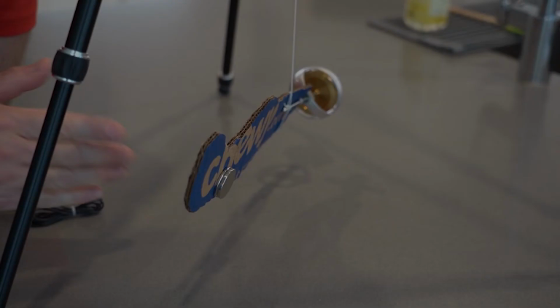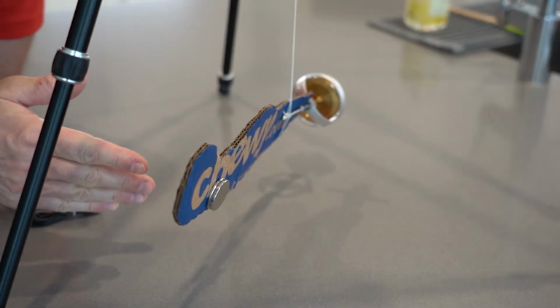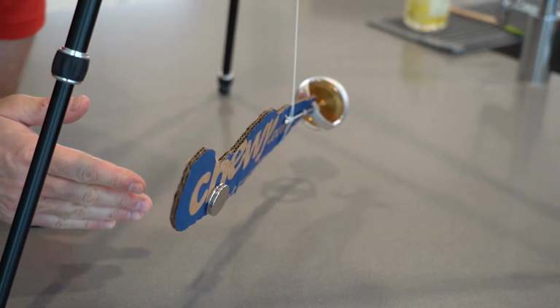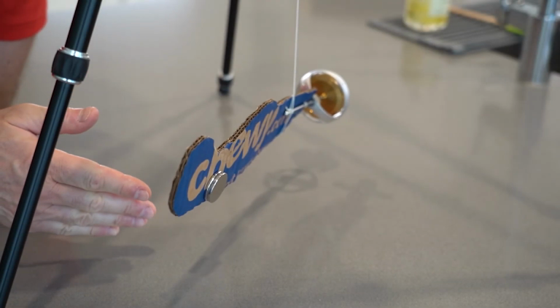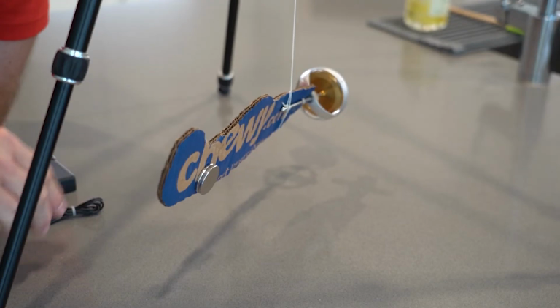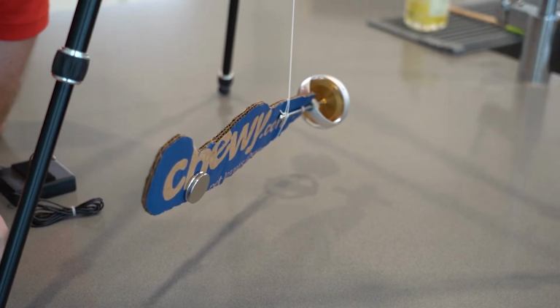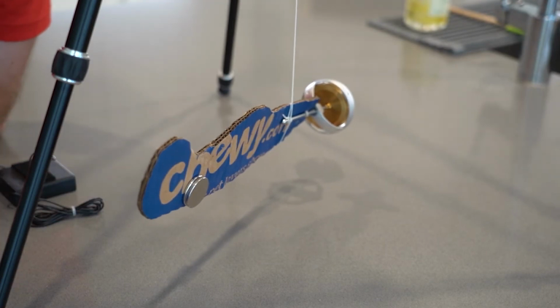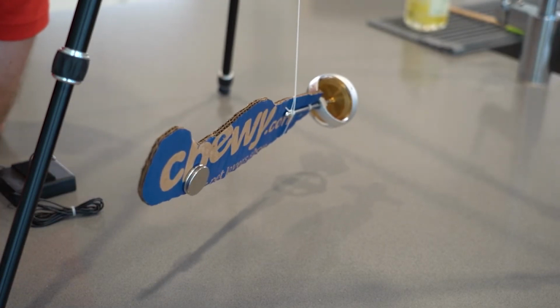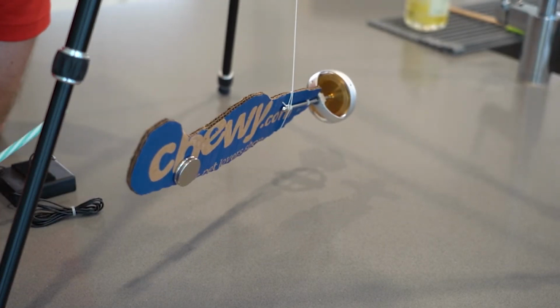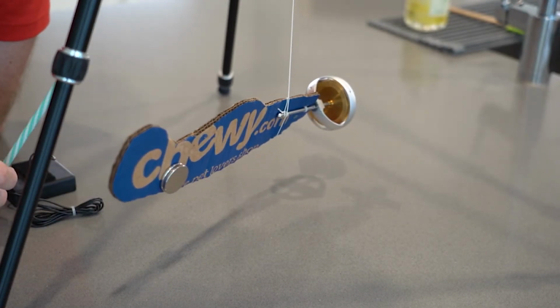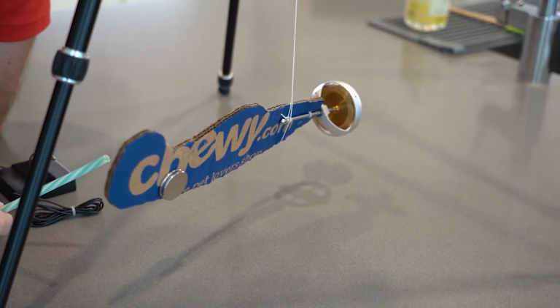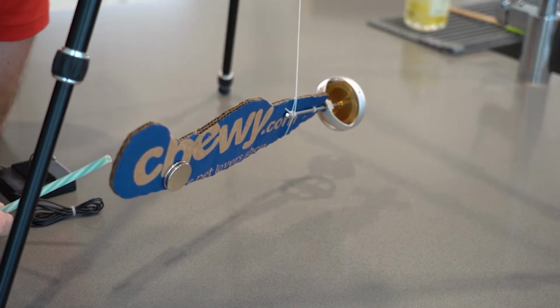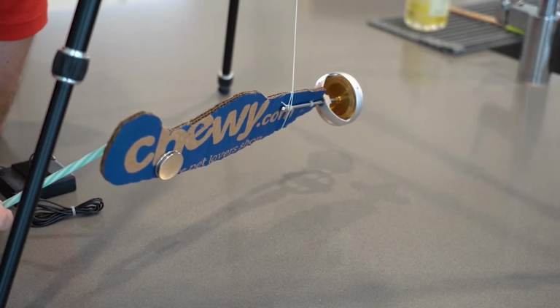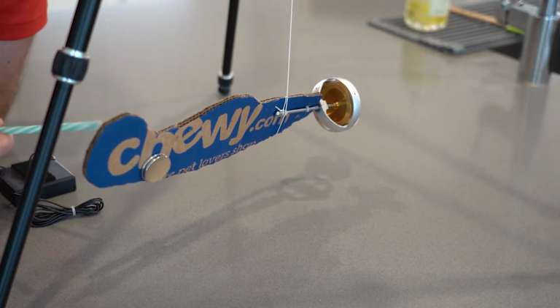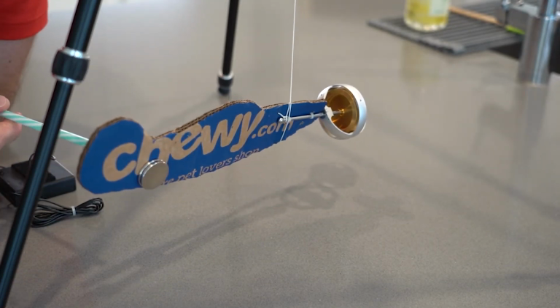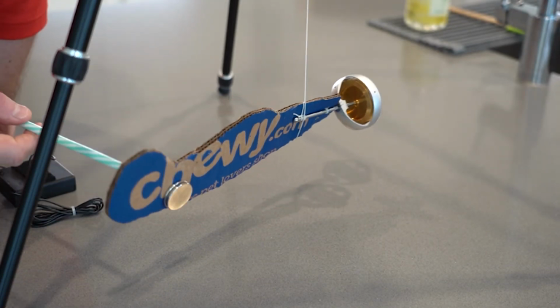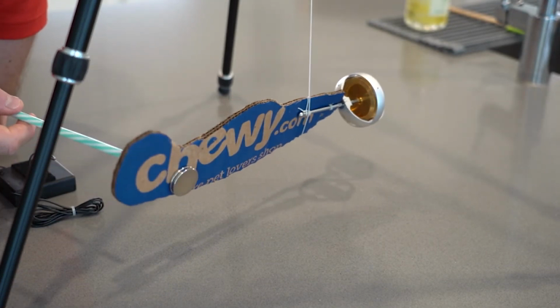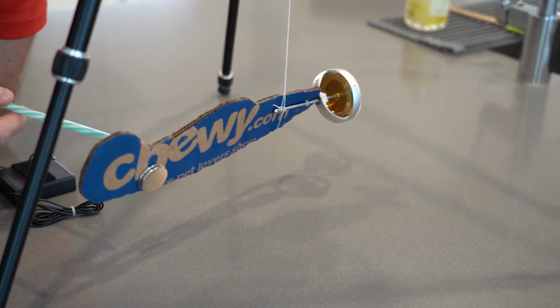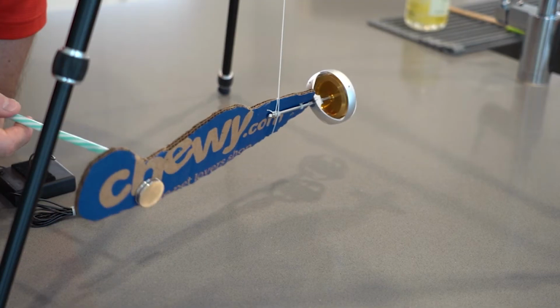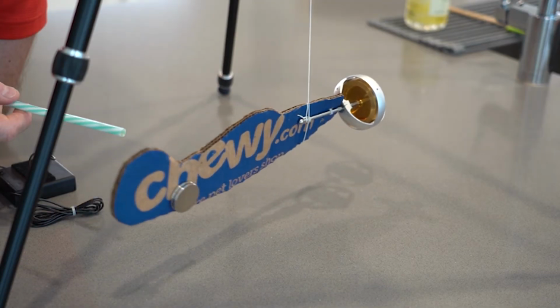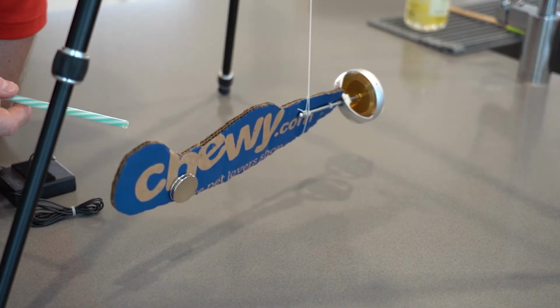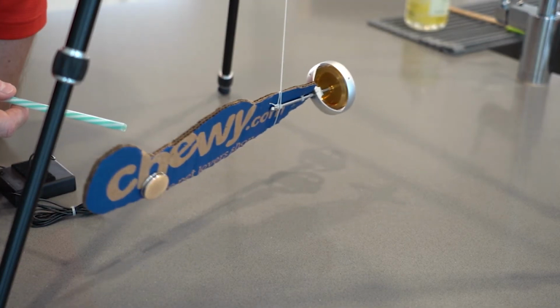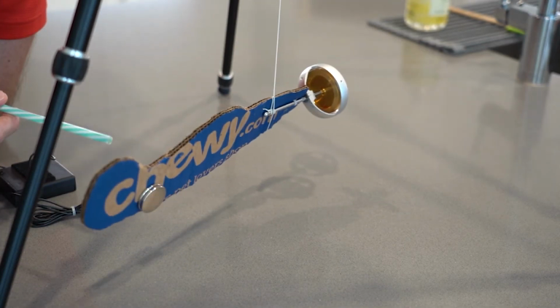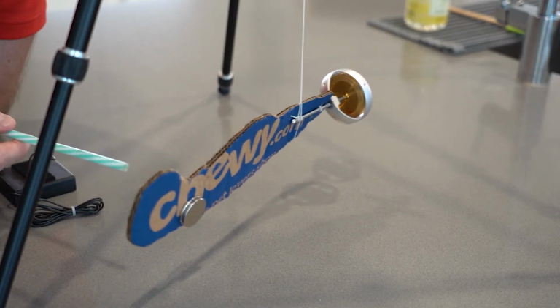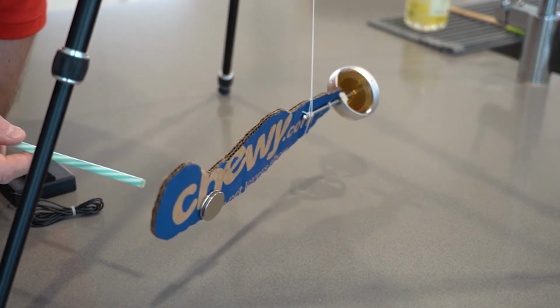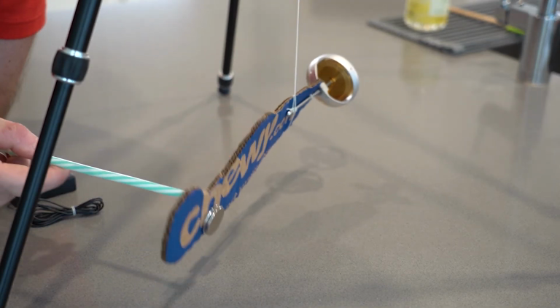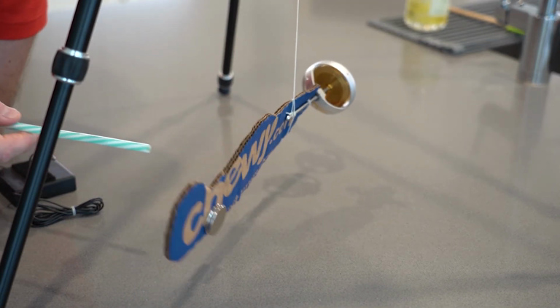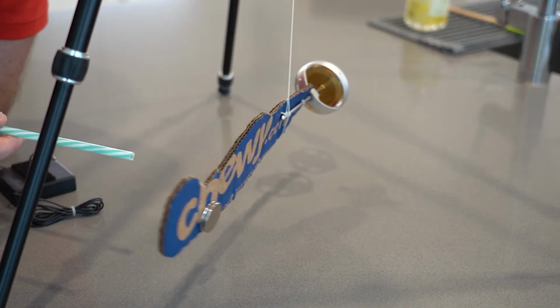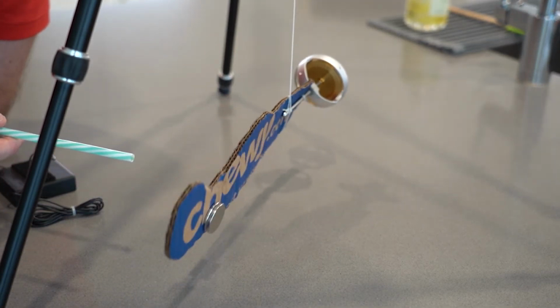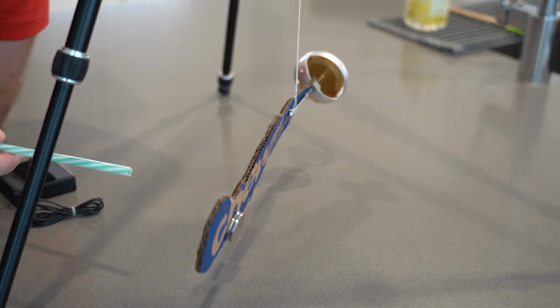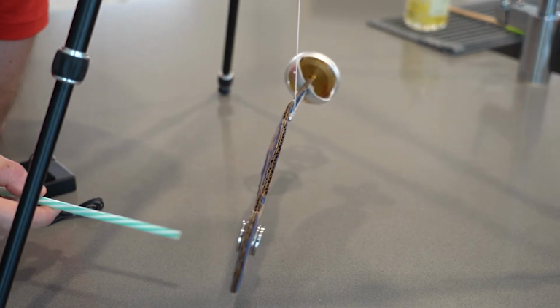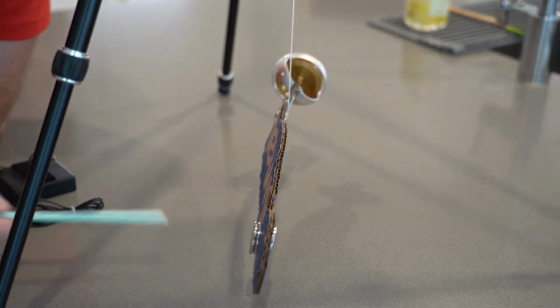The gyroscope's running and let's check for gyroscopic rigidity in space. Notice I can push on it — the airplane doesn't really want to move. Look at that. I'm pushing on the tail and it doesn't want to change direction.